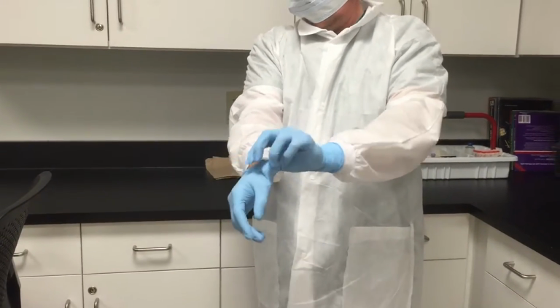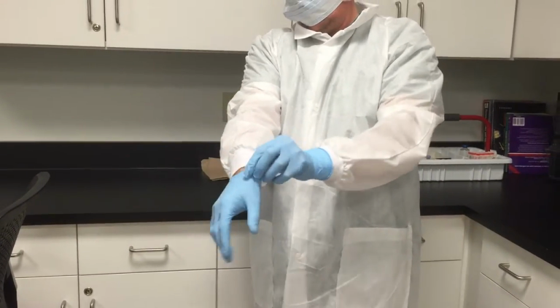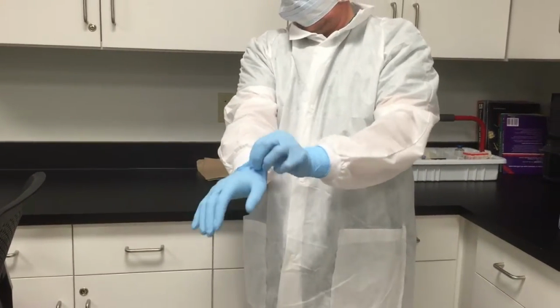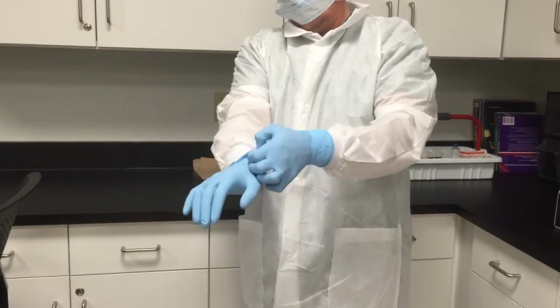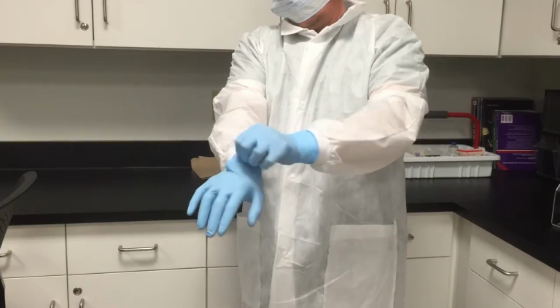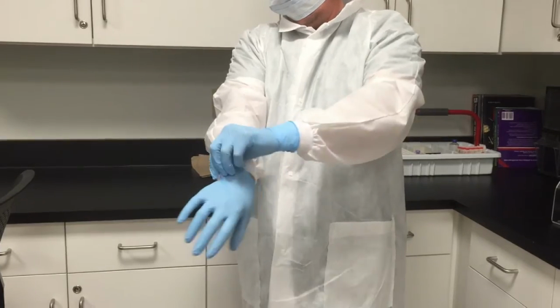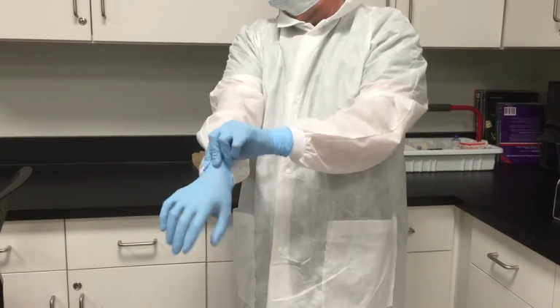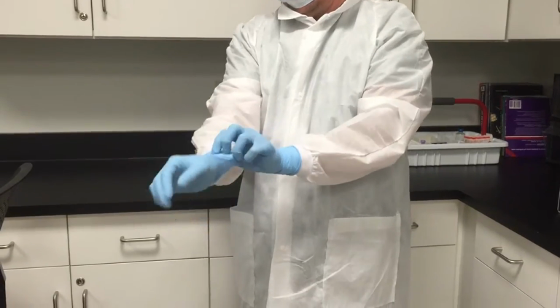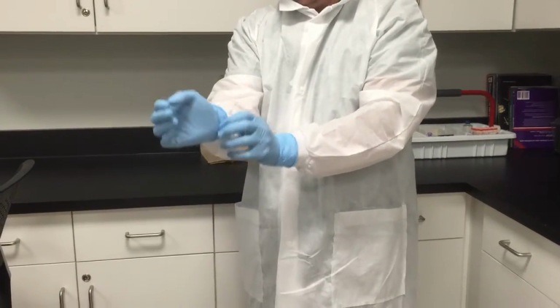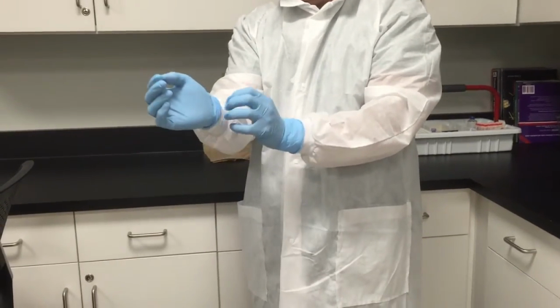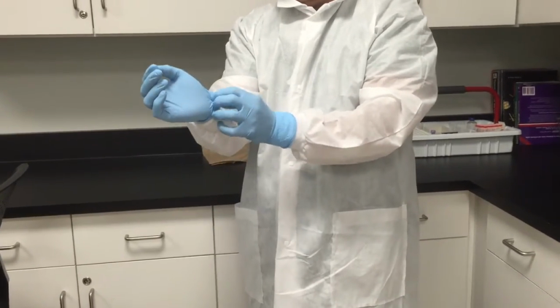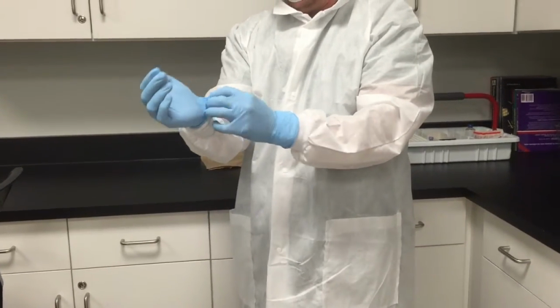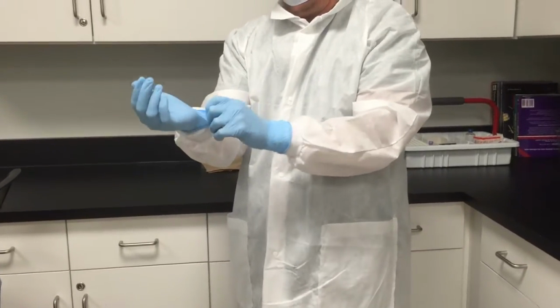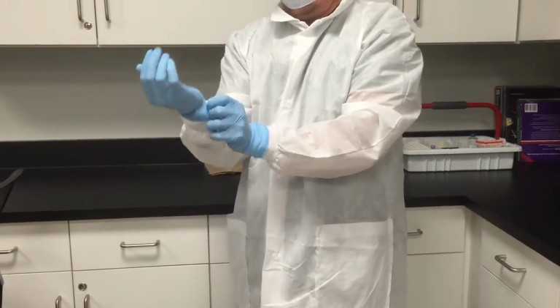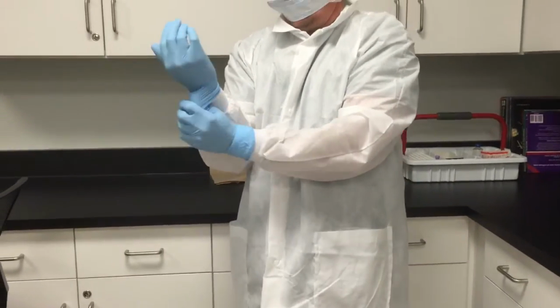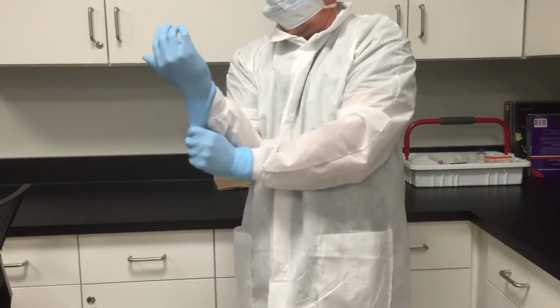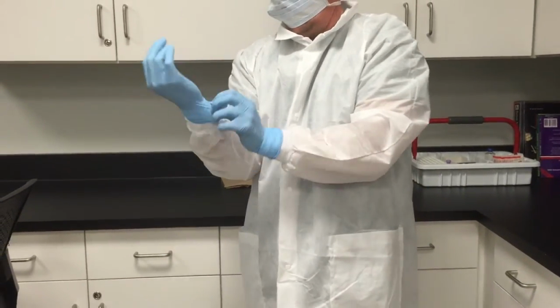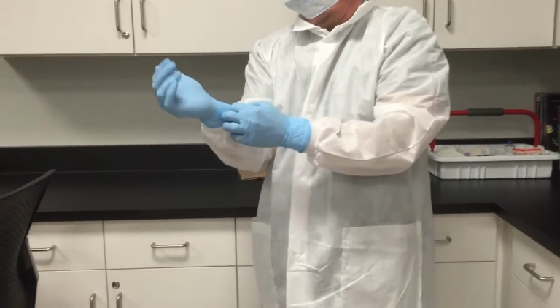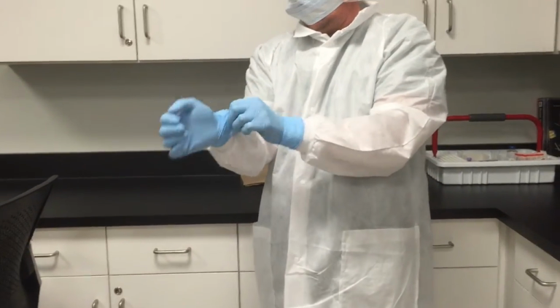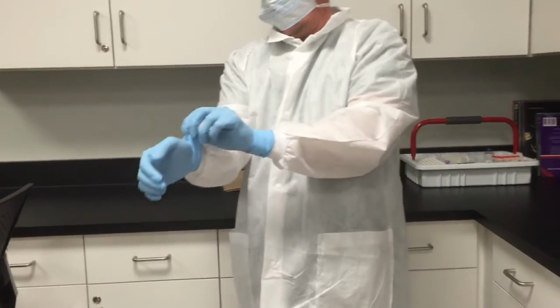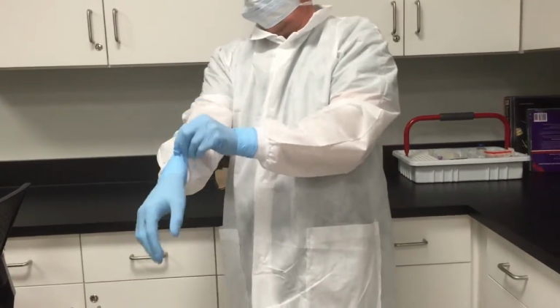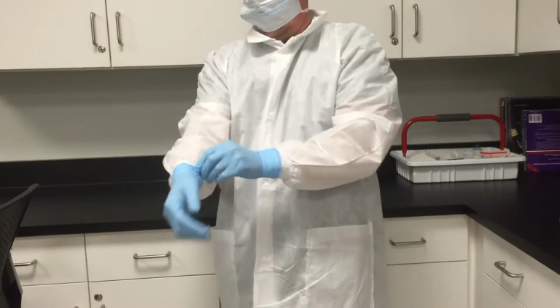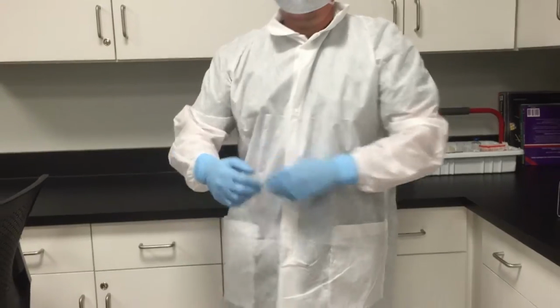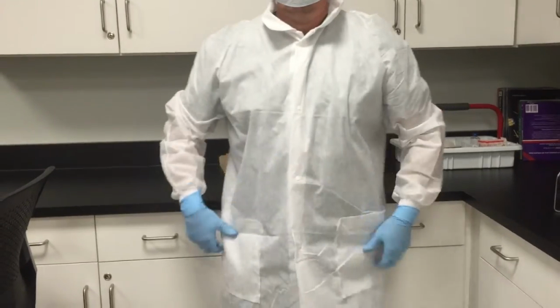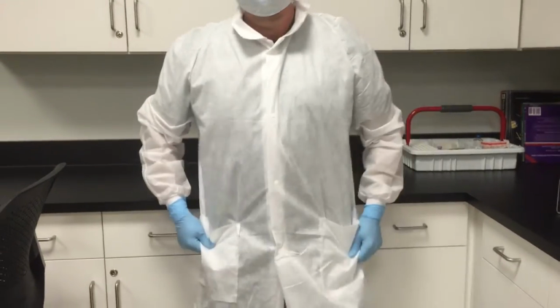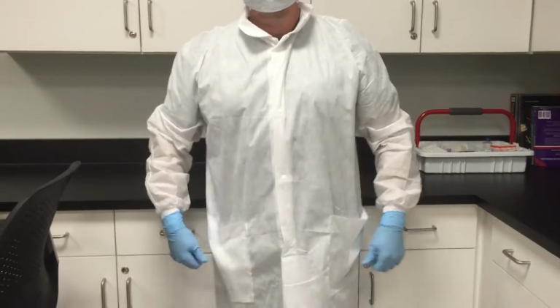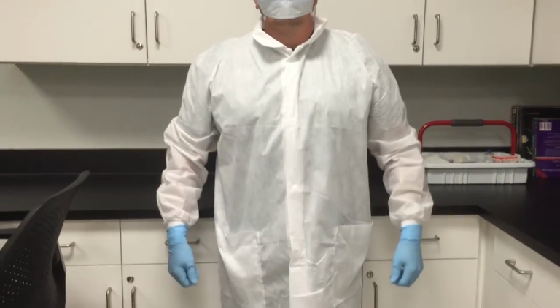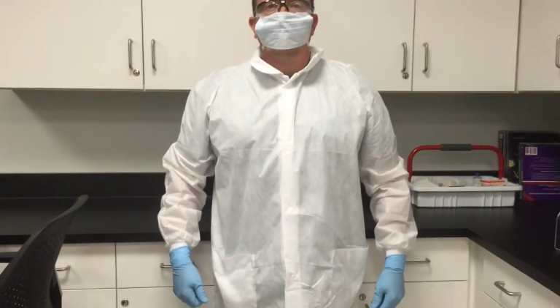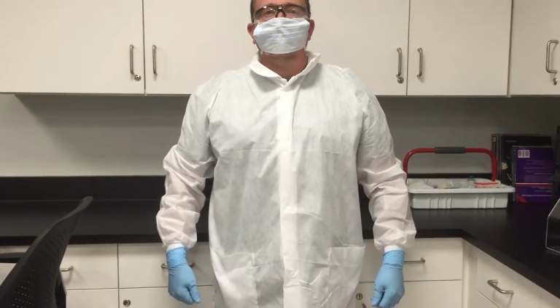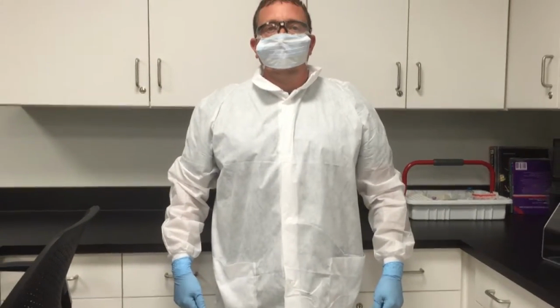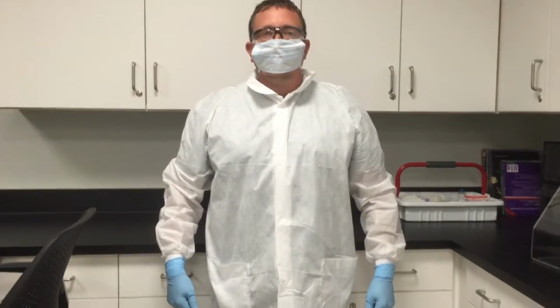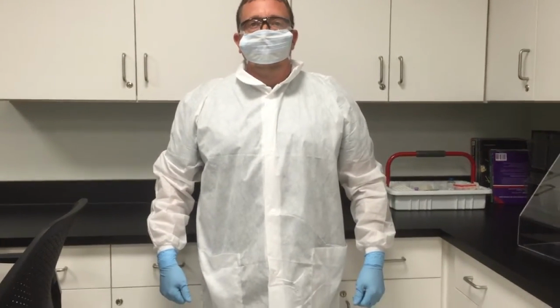Once all this is on, you have completed the donning process of putting on your PPE. Then you are ready to complete your task.